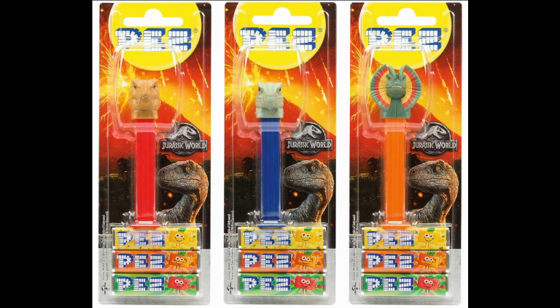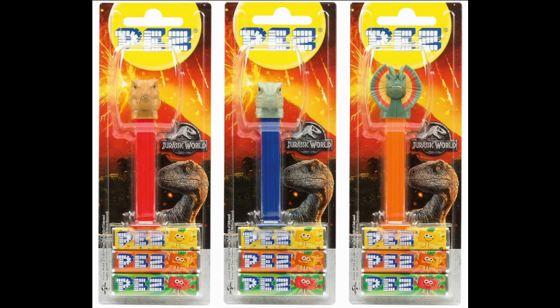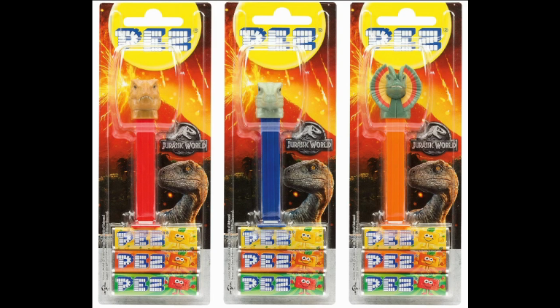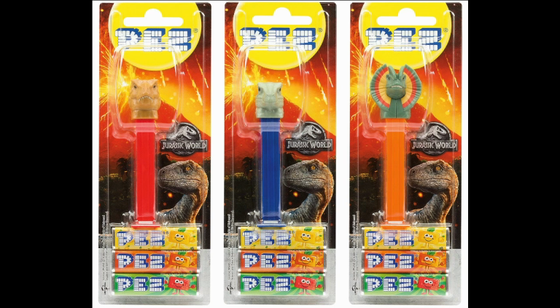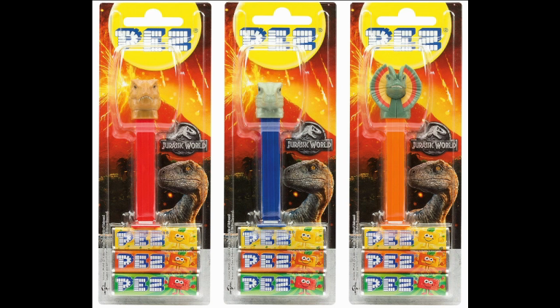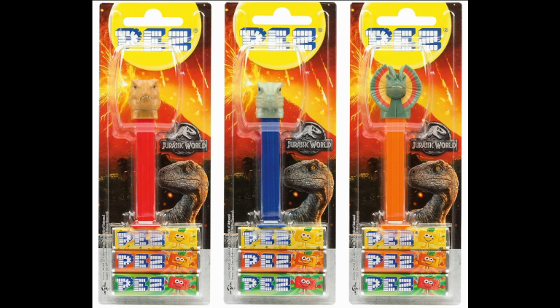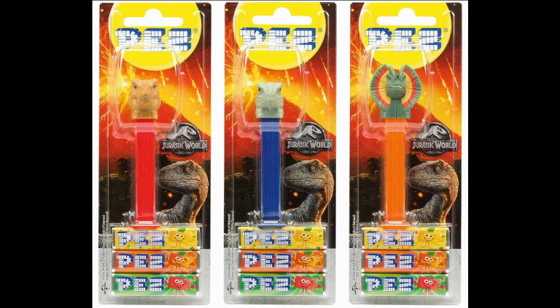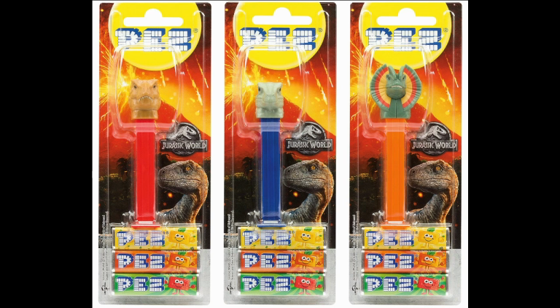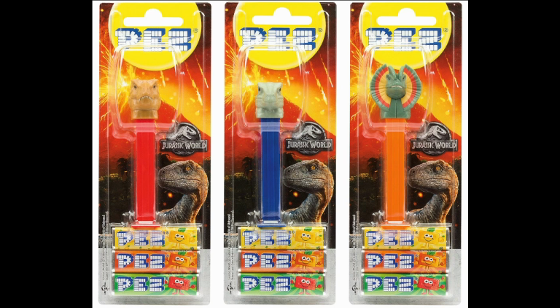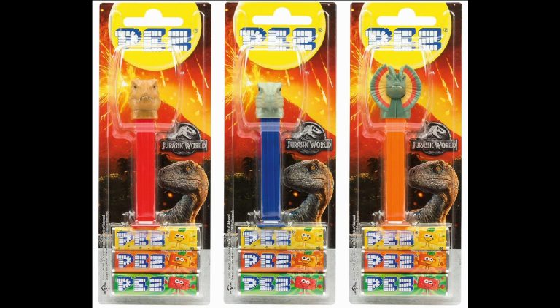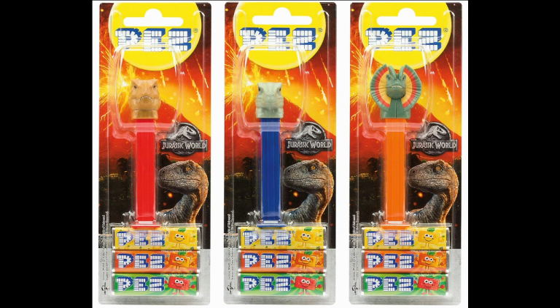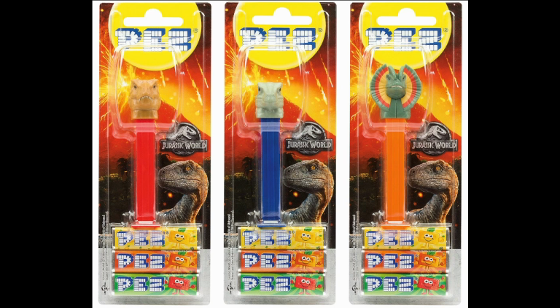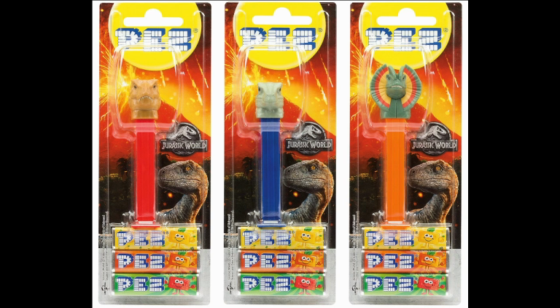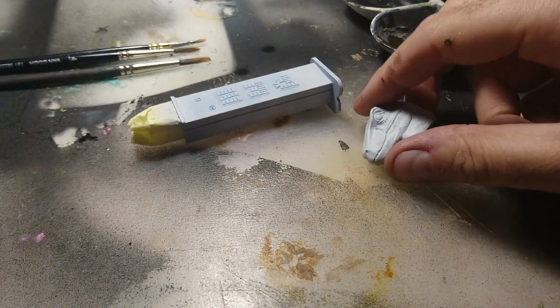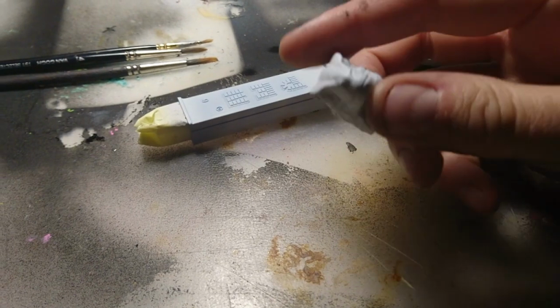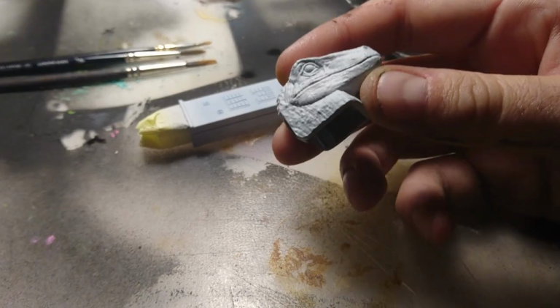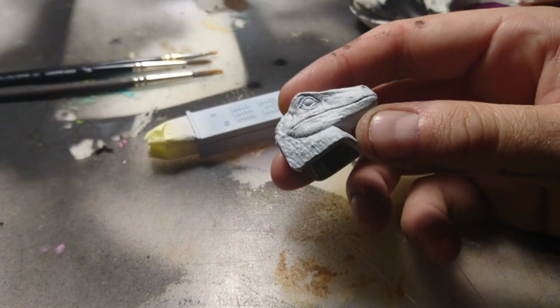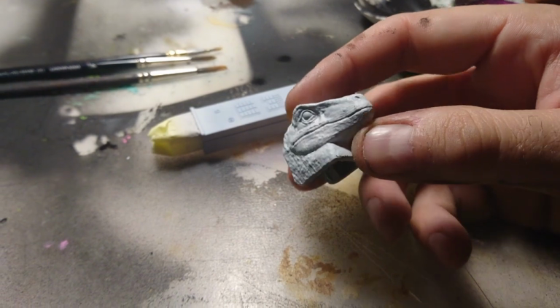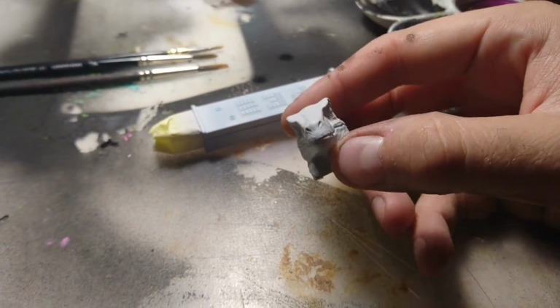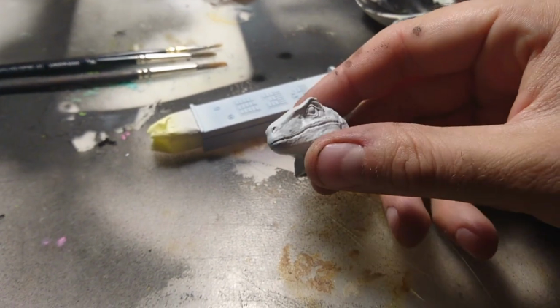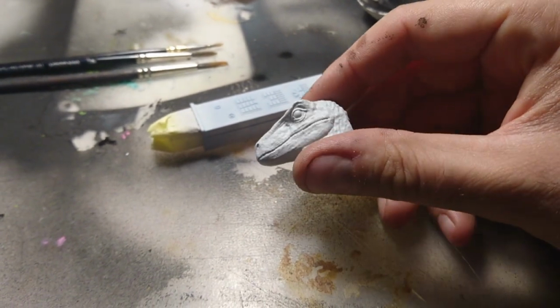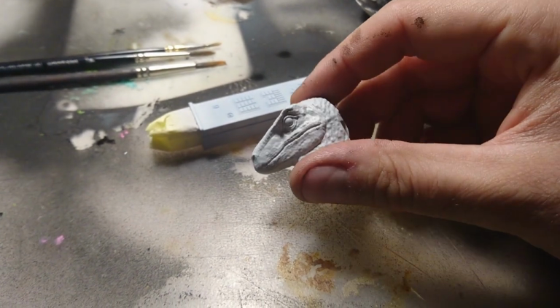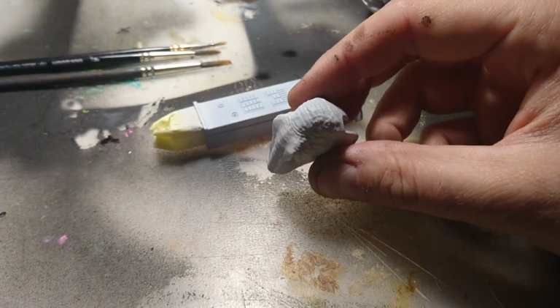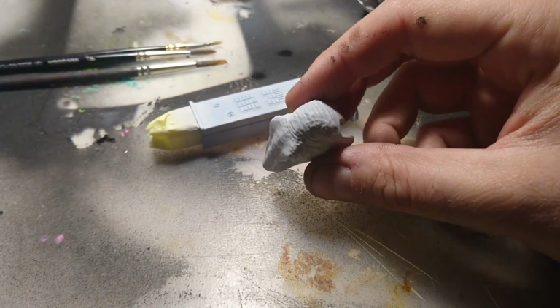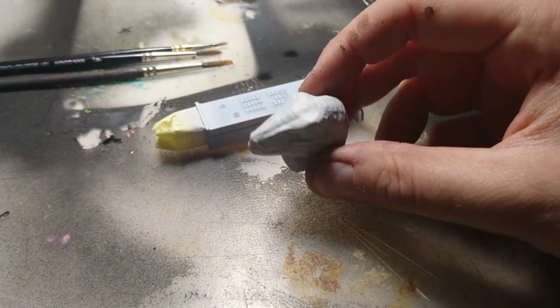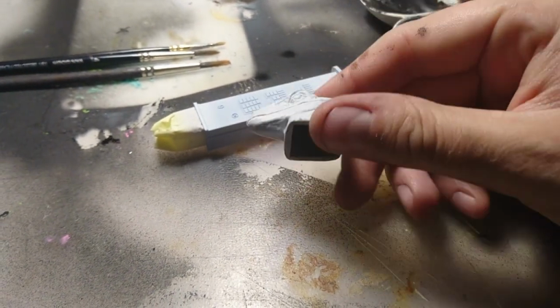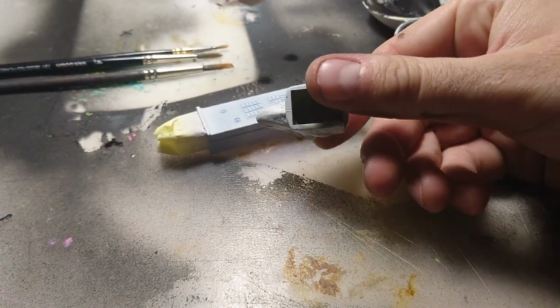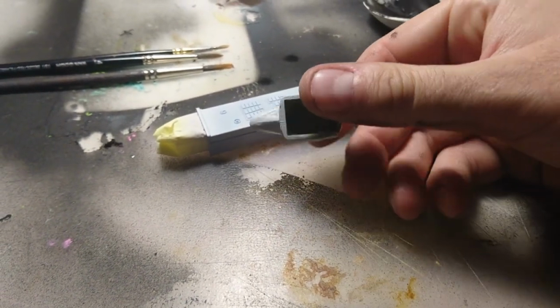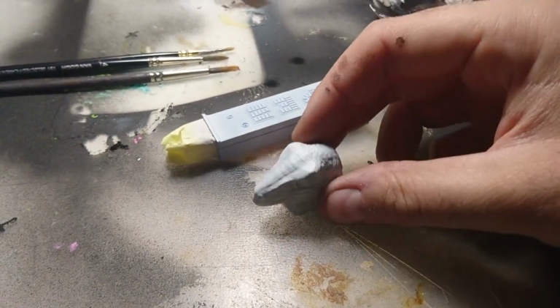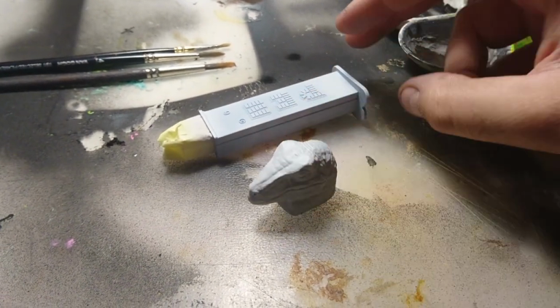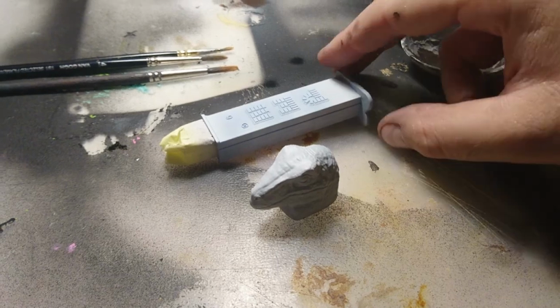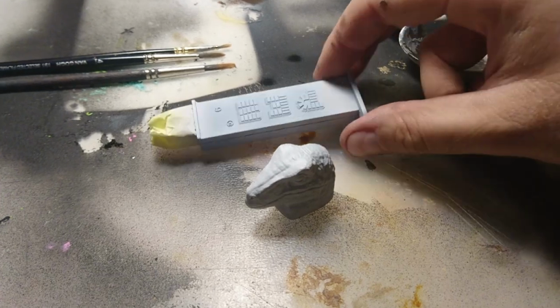I took a regular PEZ dispenser with a Velociraptor head from the film Jurassic World. I sanded it all with a very fine sandpaper and then covered it with two coats of grey acrylic scale model primer.